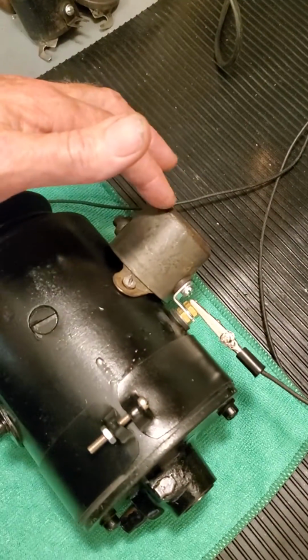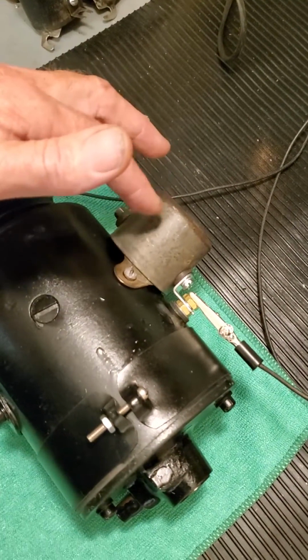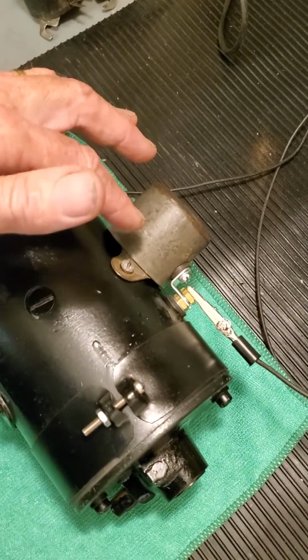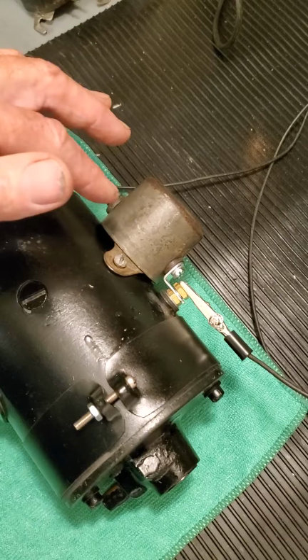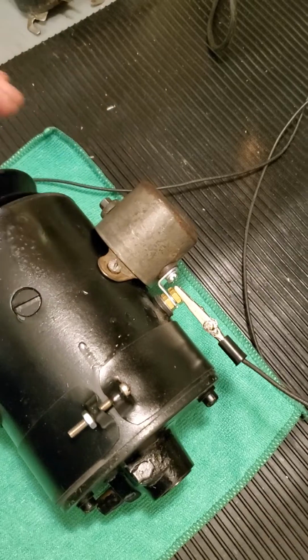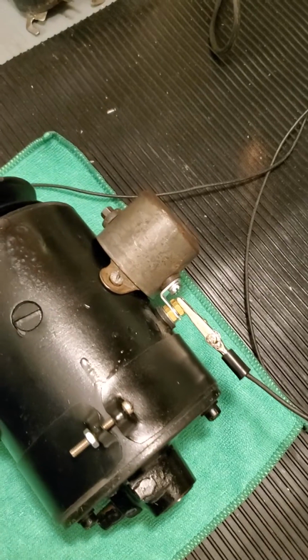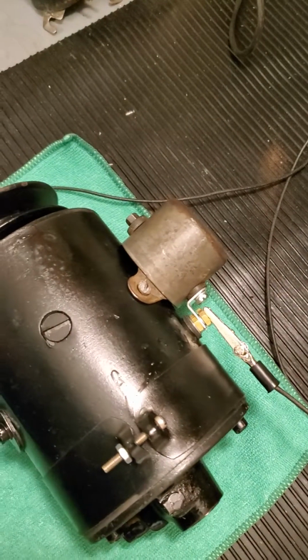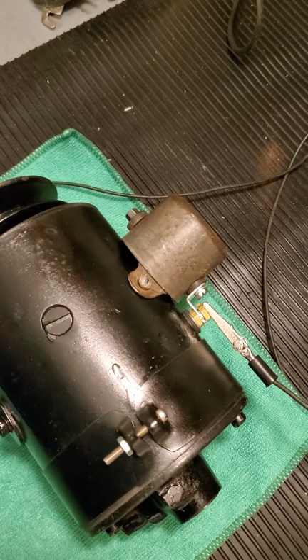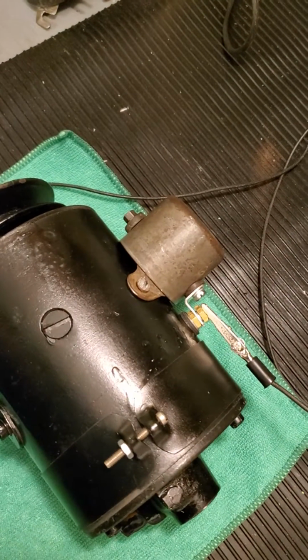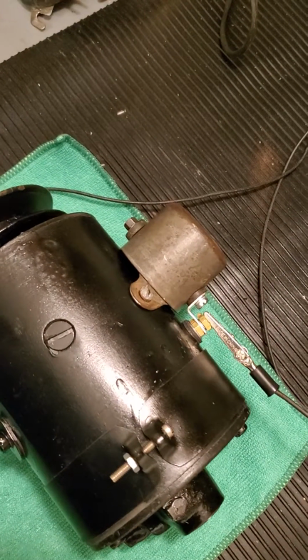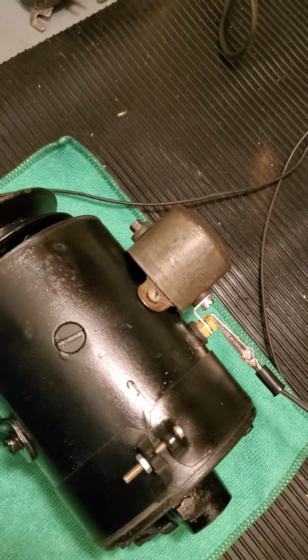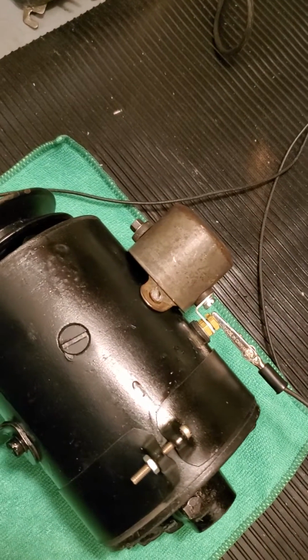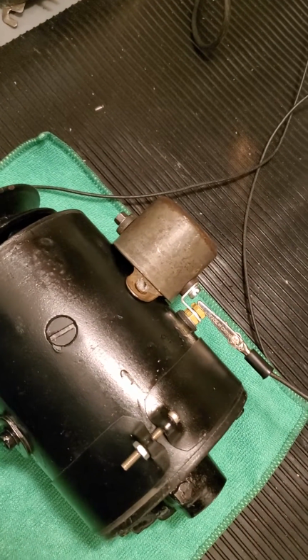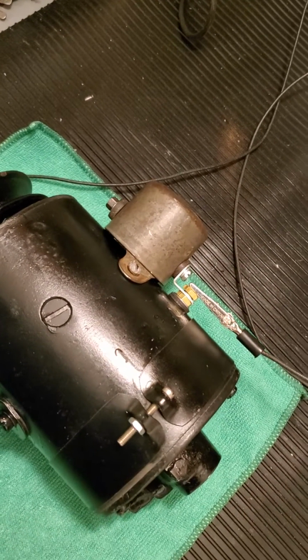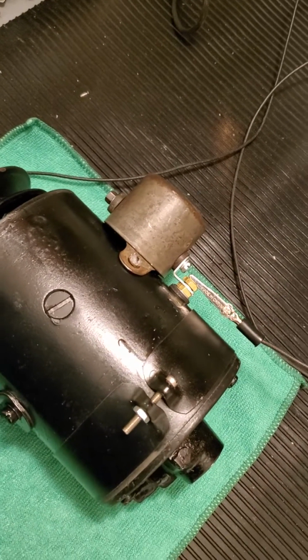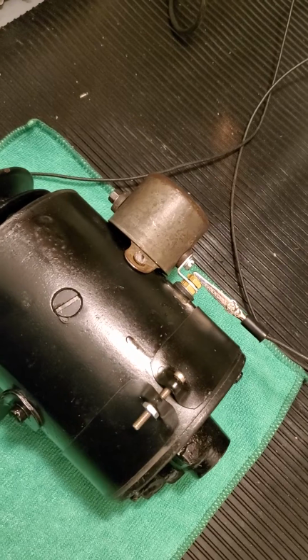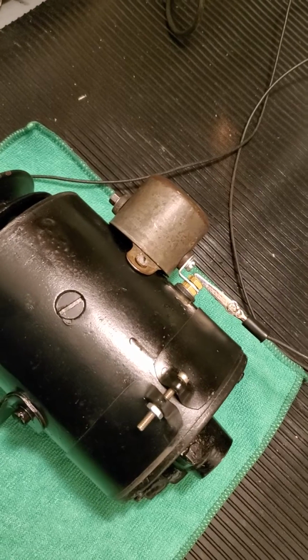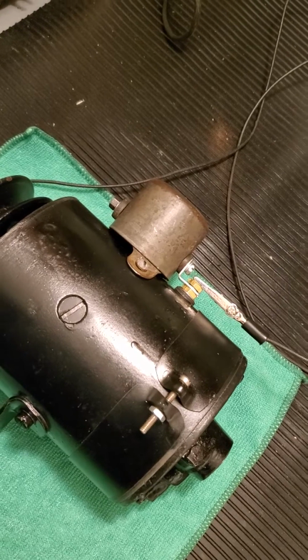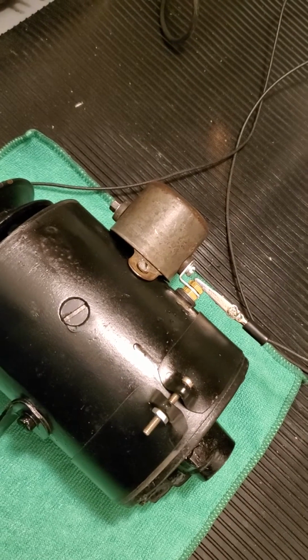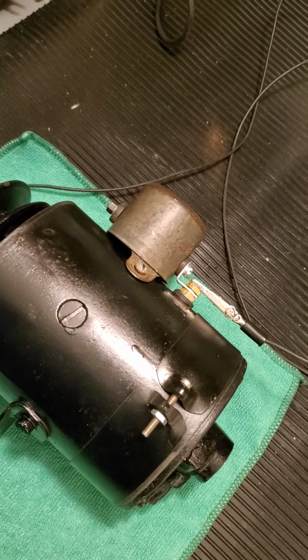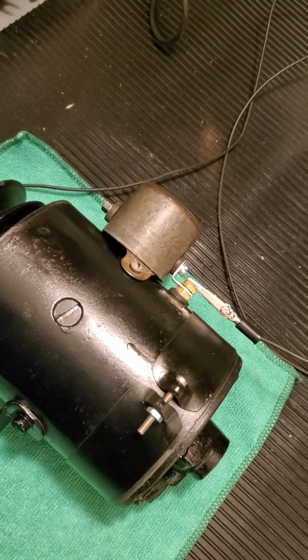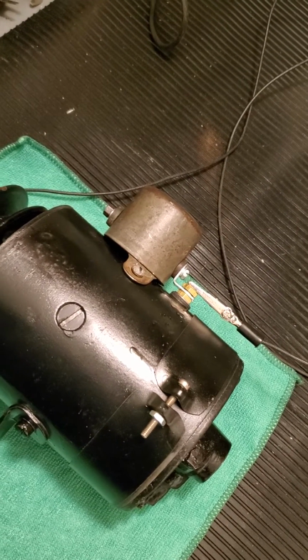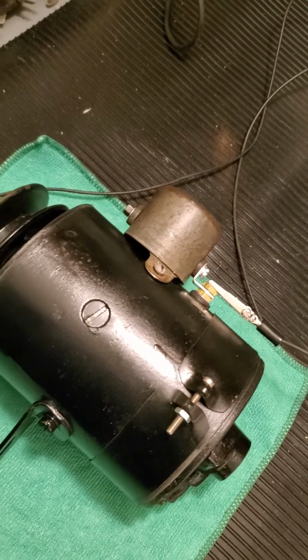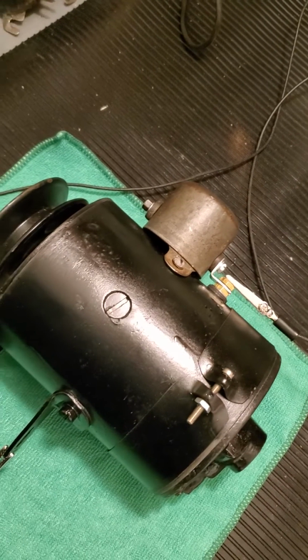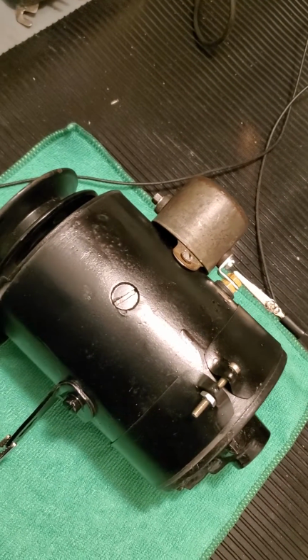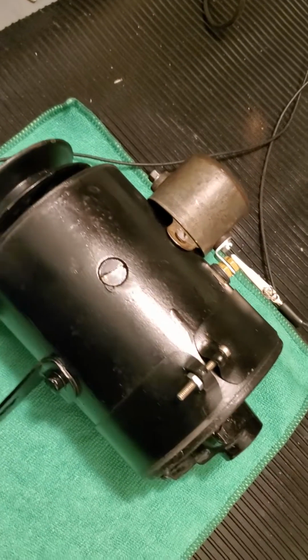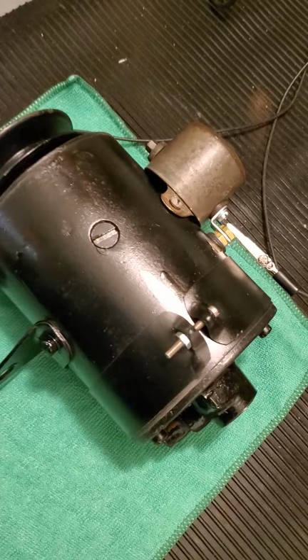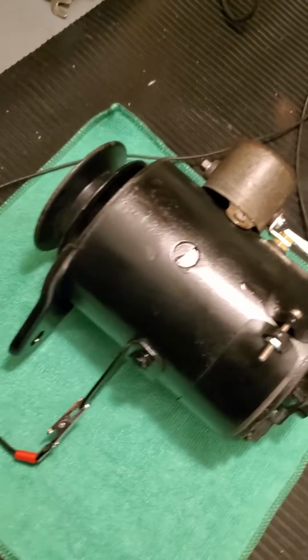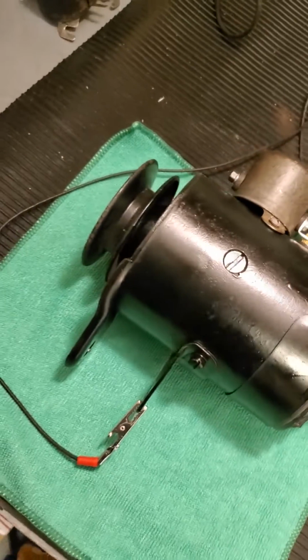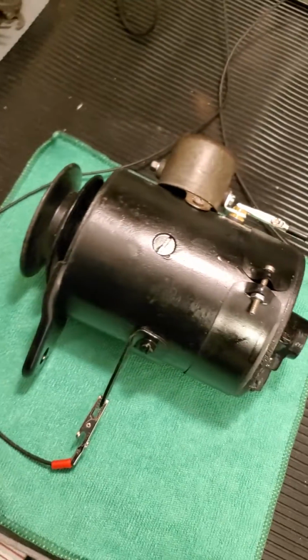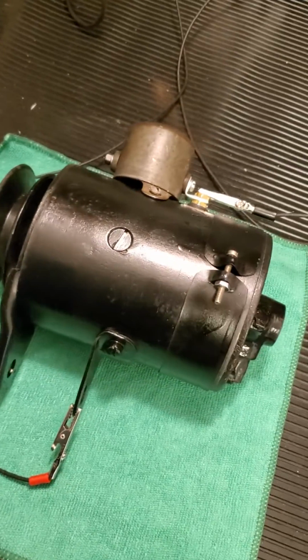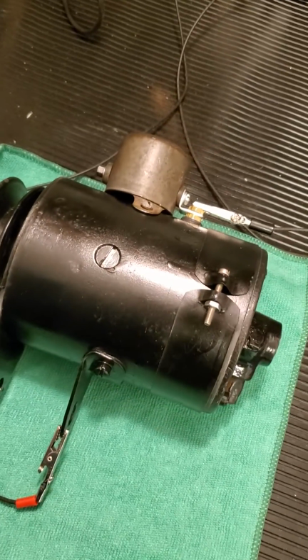I took the cutout apart and refurbished it, setting the air gap, the point gap, and the spring tension. Made sure it closes at about 6 and a quarter to 6 and a half volts. Then rebuilt the generator with new bearings, brushes, and new field coils.